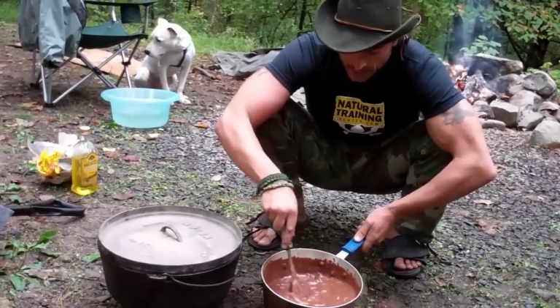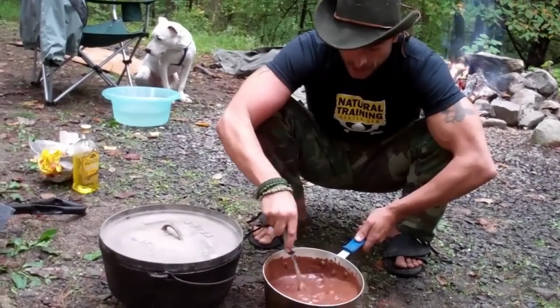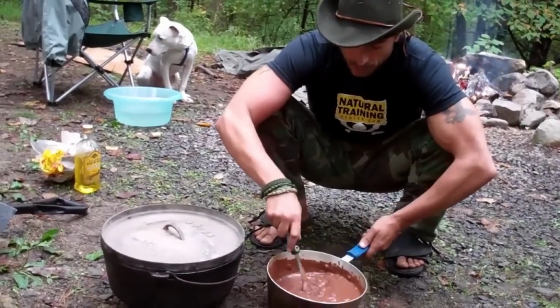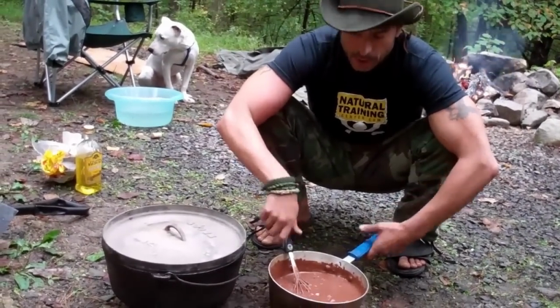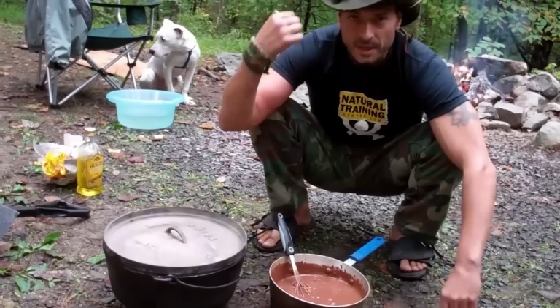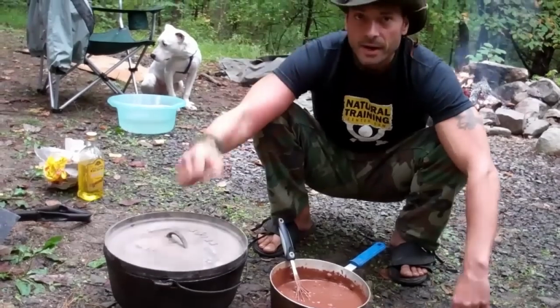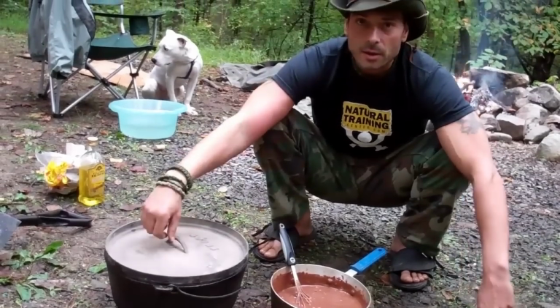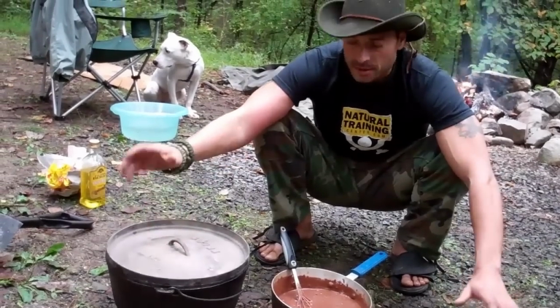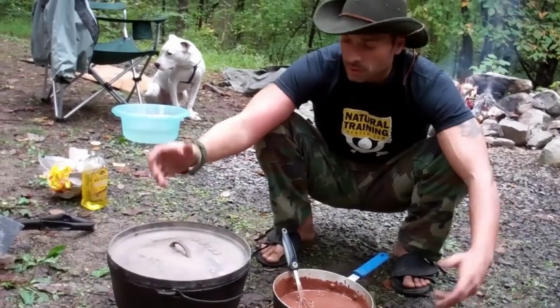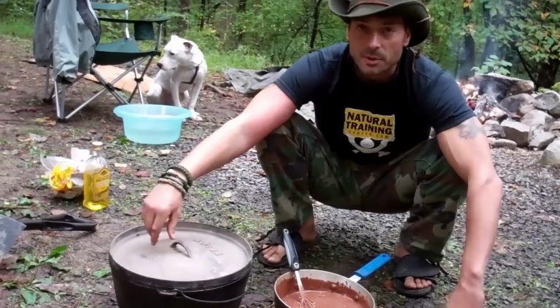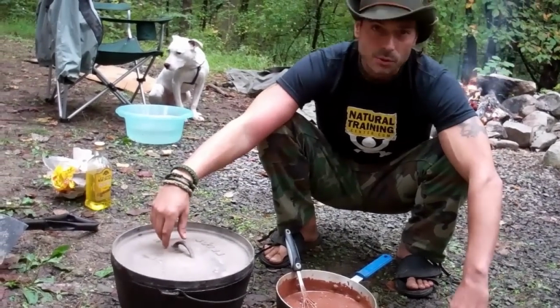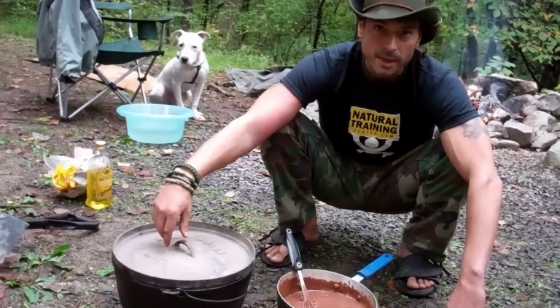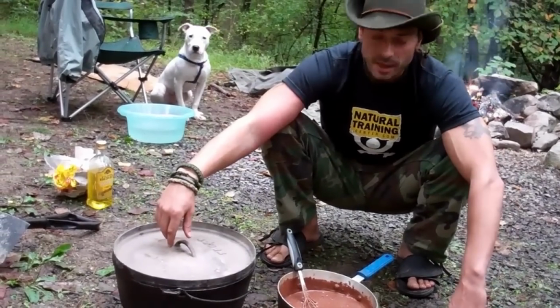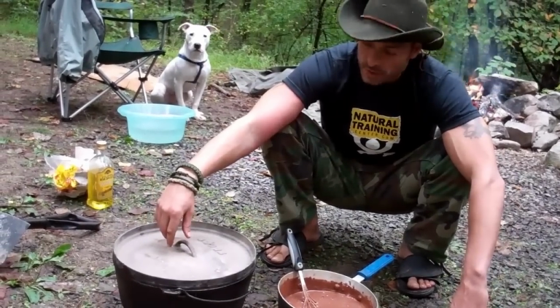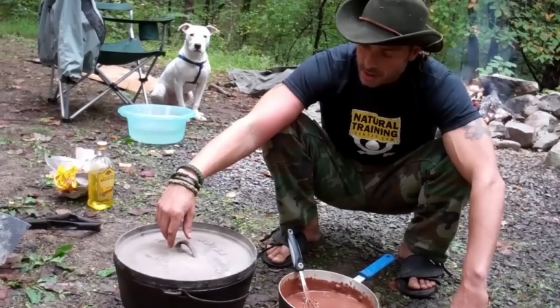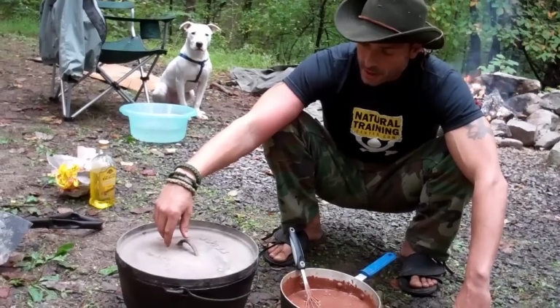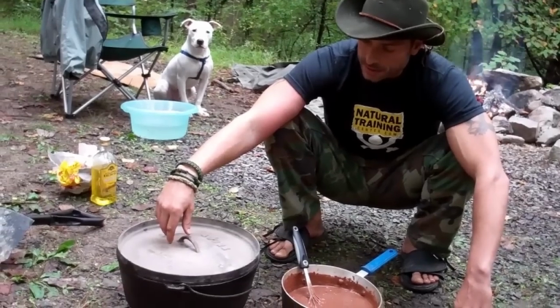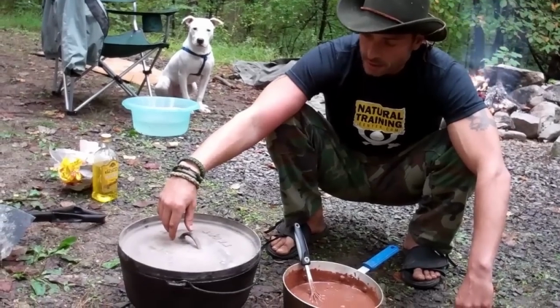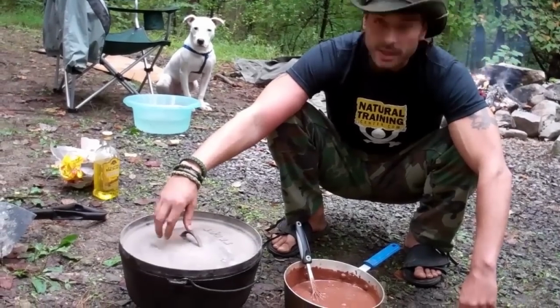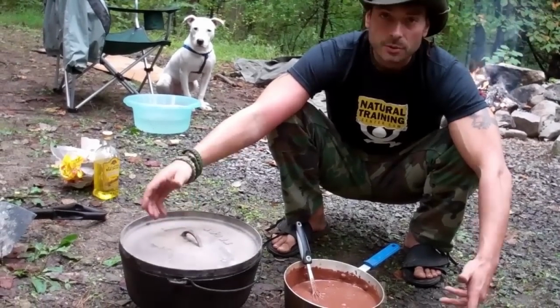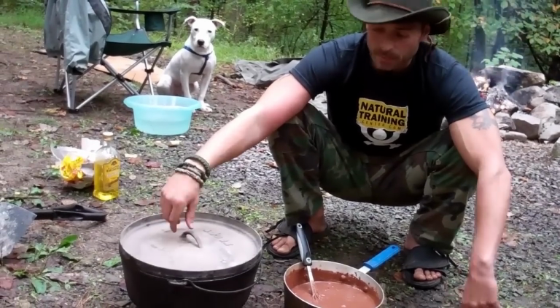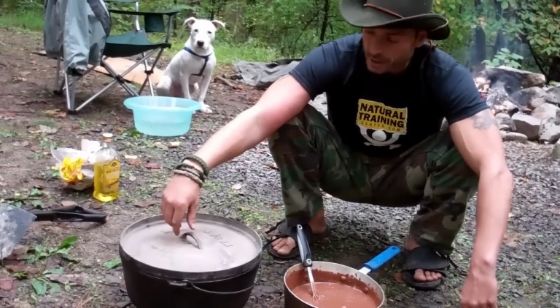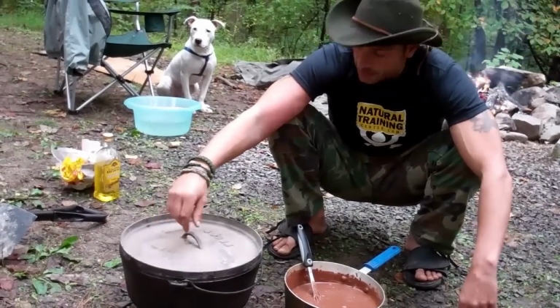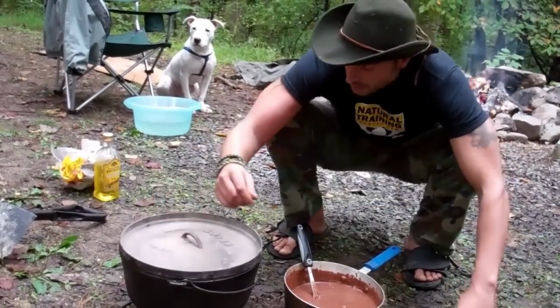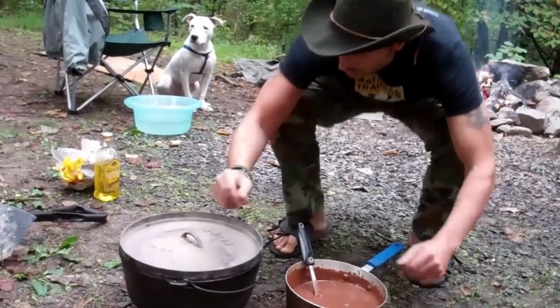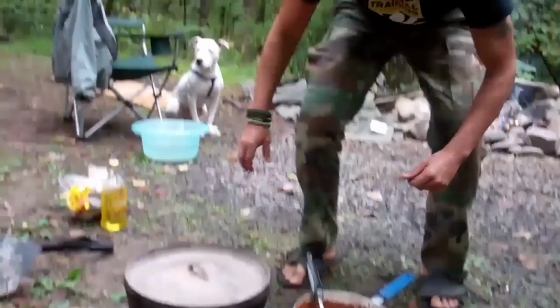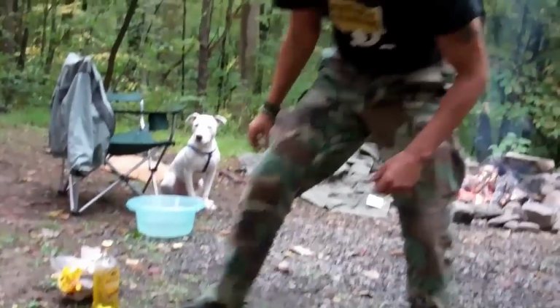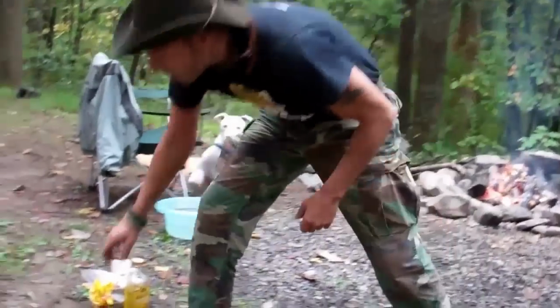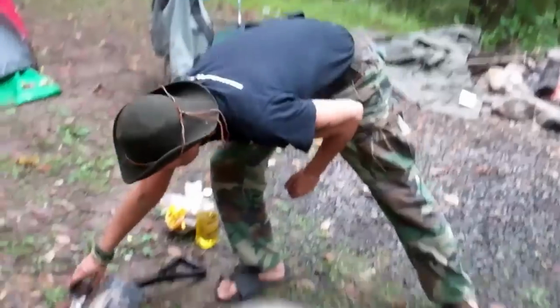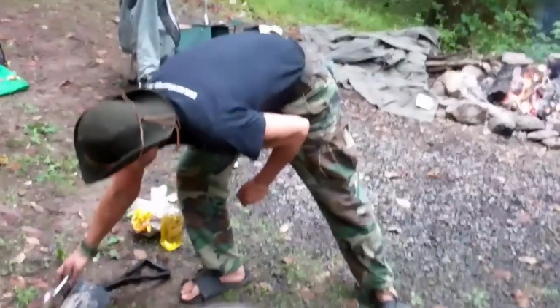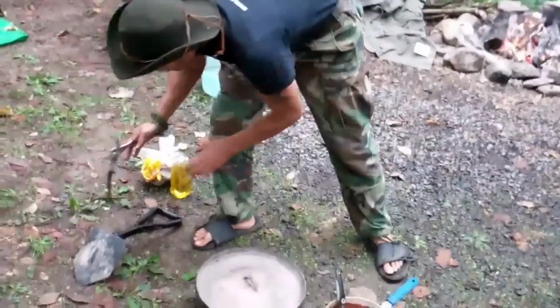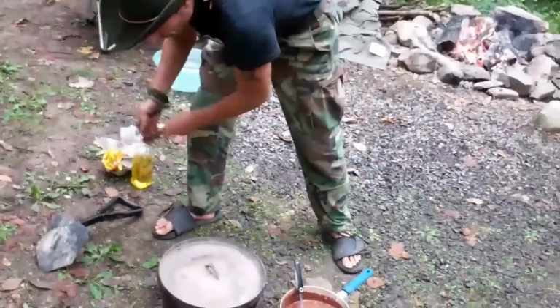We're ready to go. We have a nice fire going, nice and stoked, with some good coals already waiting for us, and we're ready to start baking our cake.